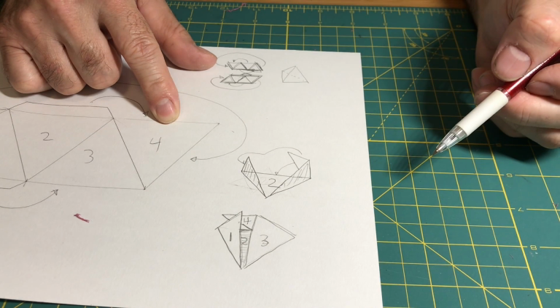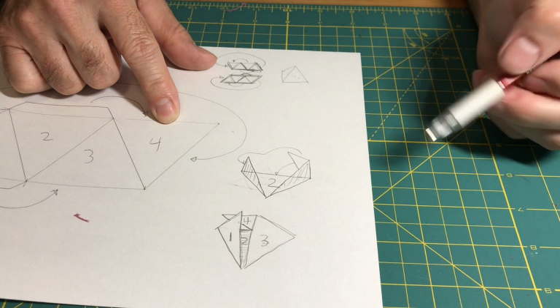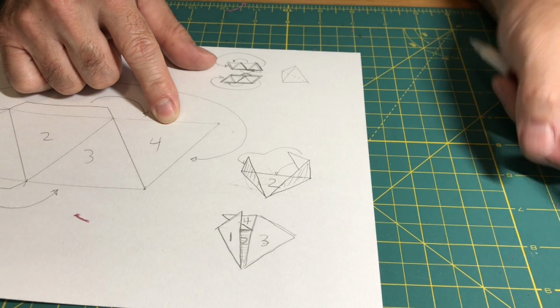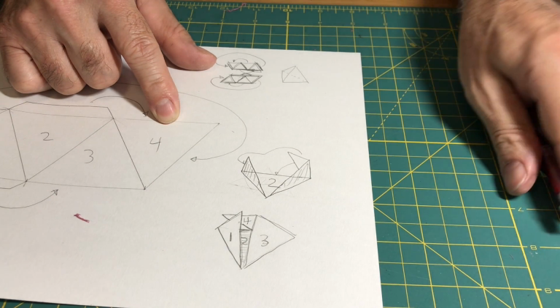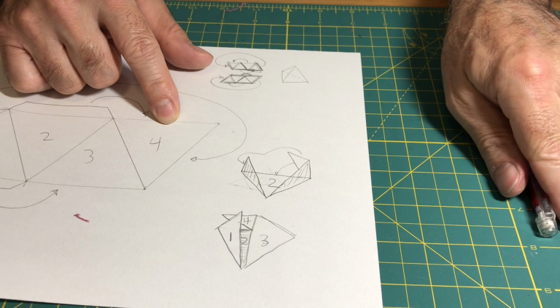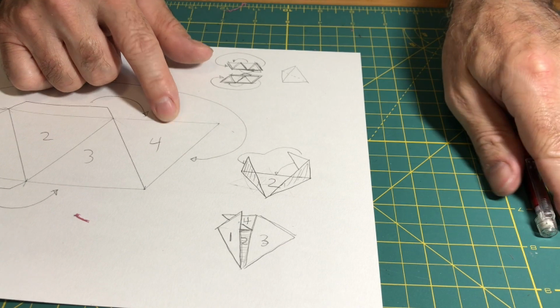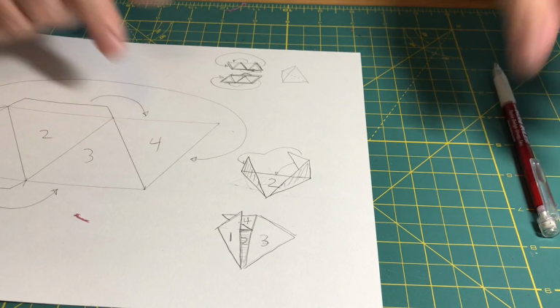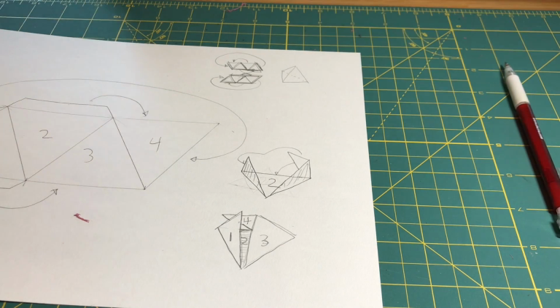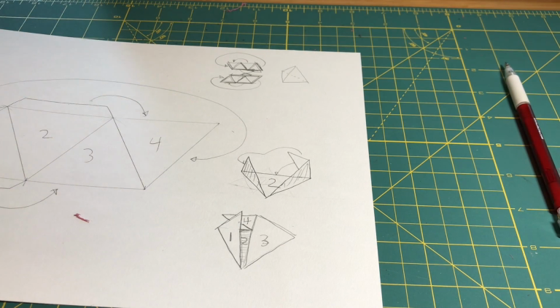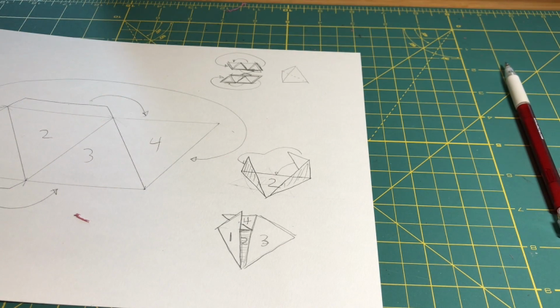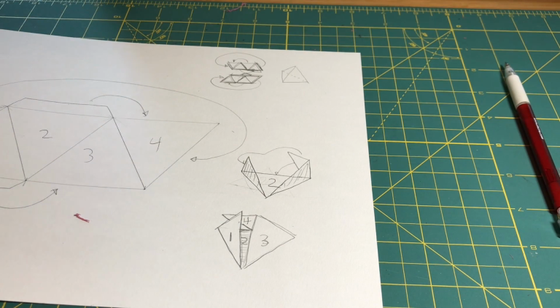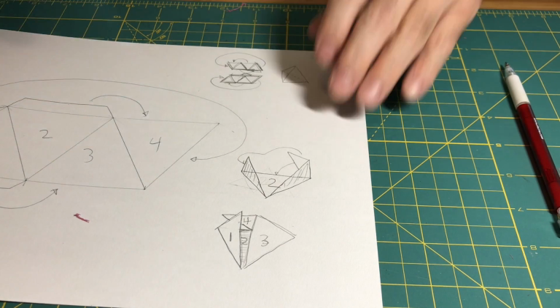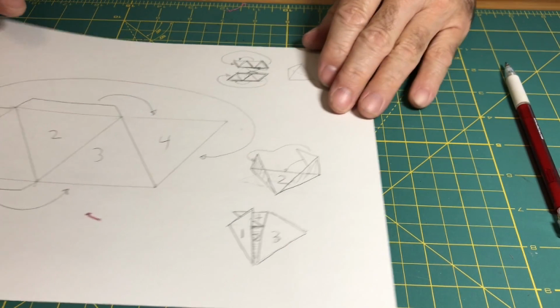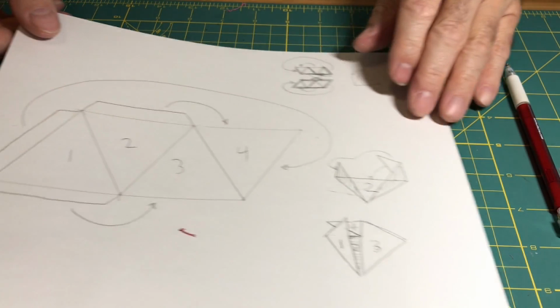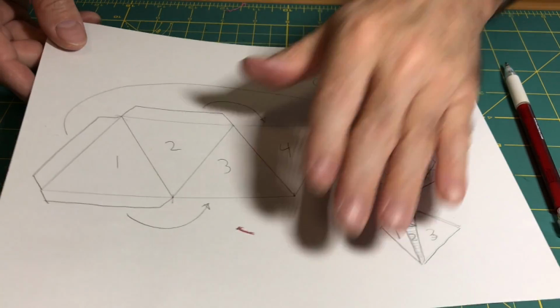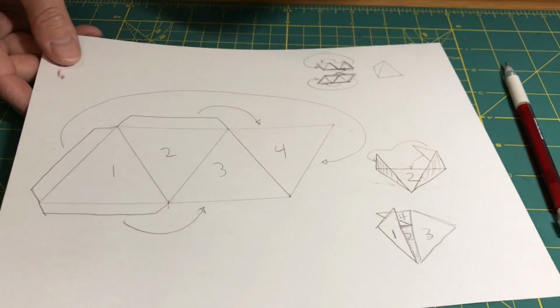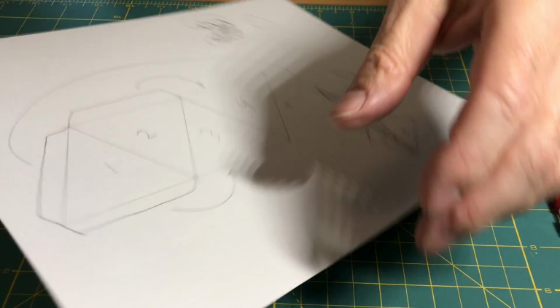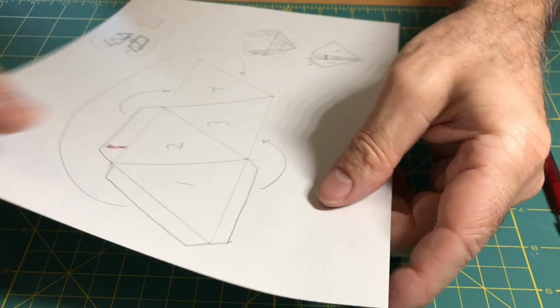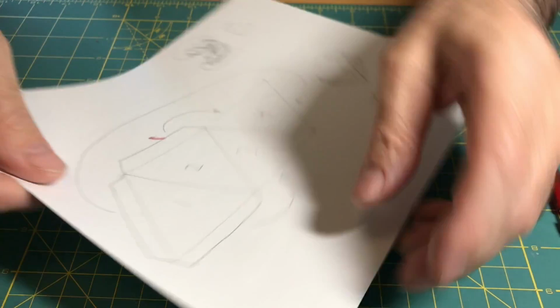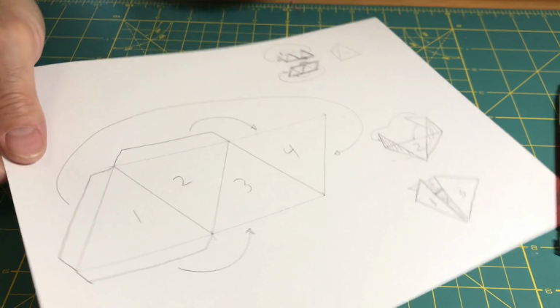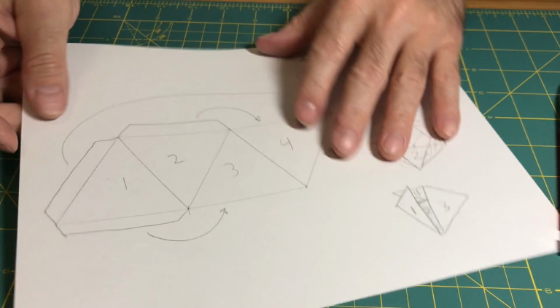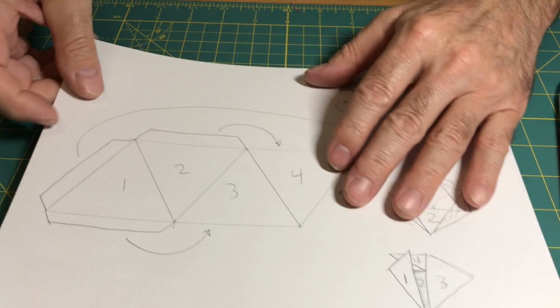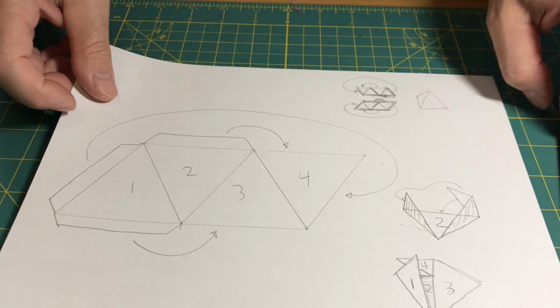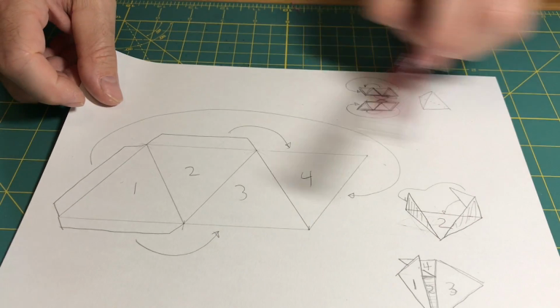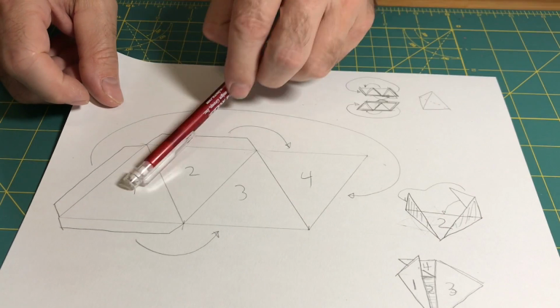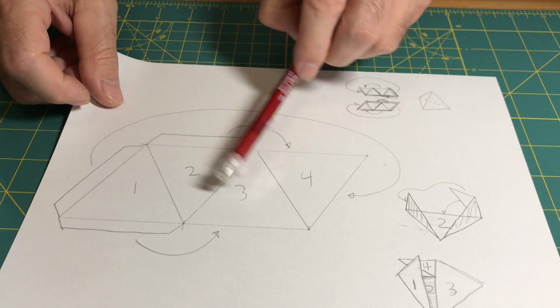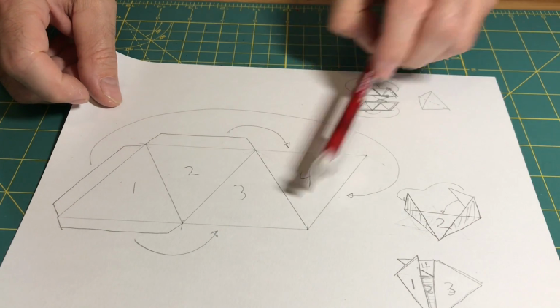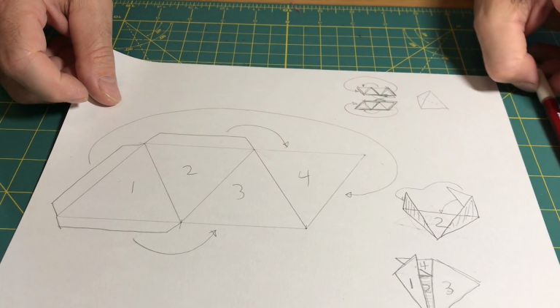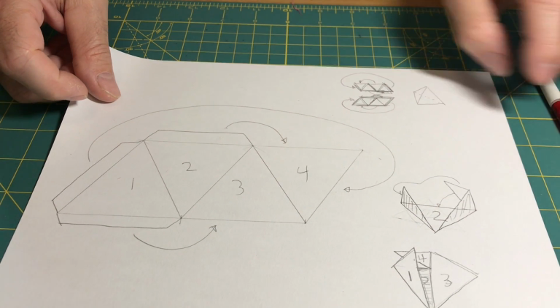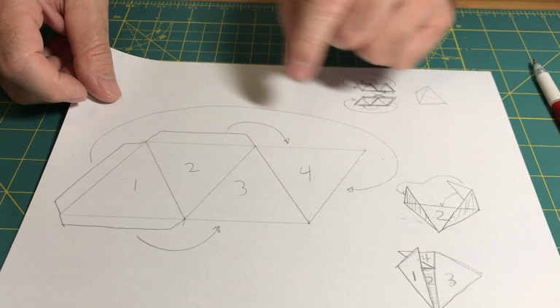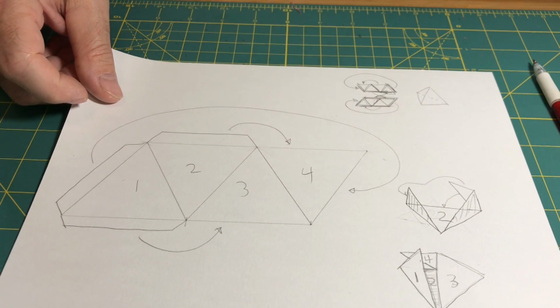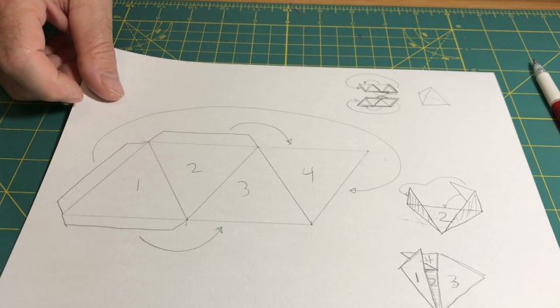Assembly. In conclusion, you can see how the pattern is done — four triangles in a row. Makes it pretty easy to do.